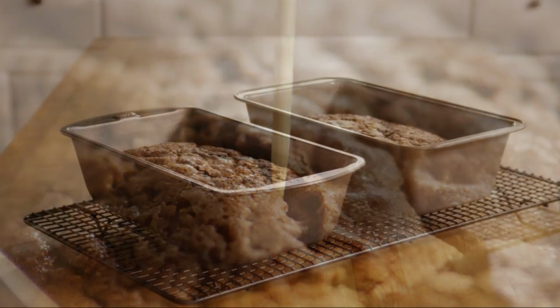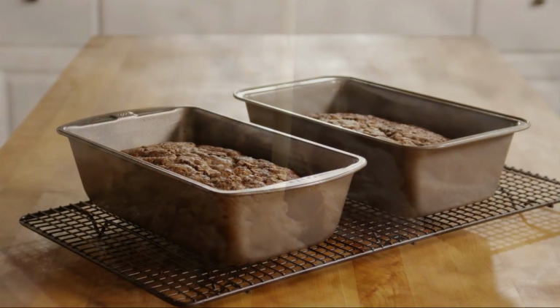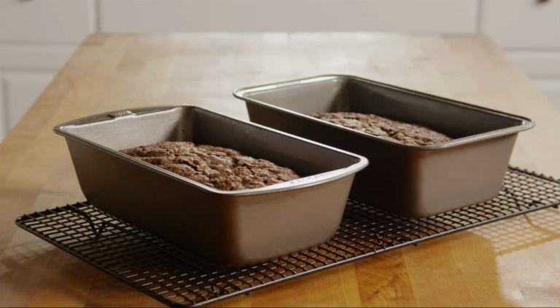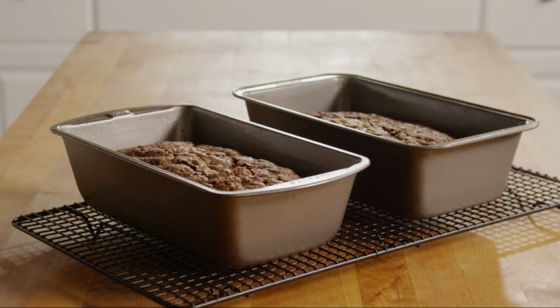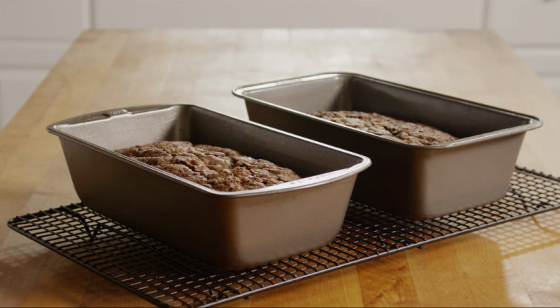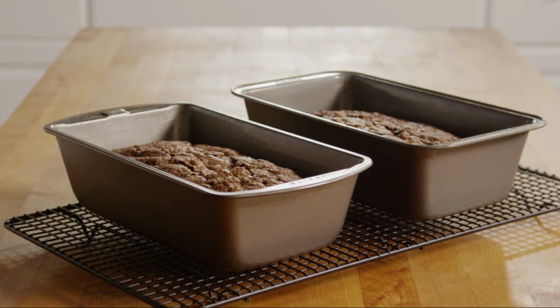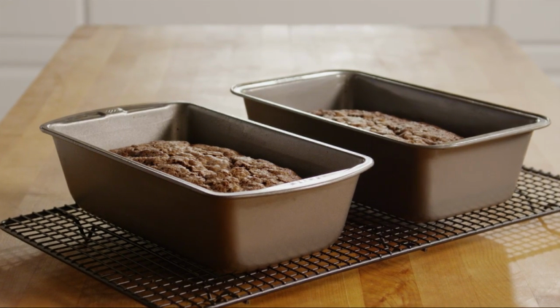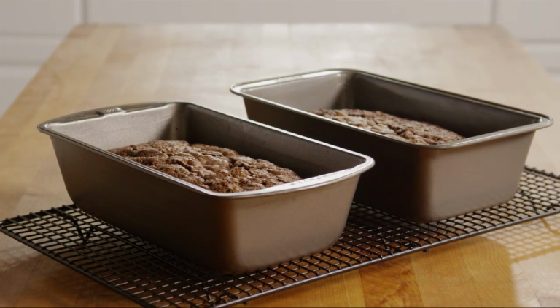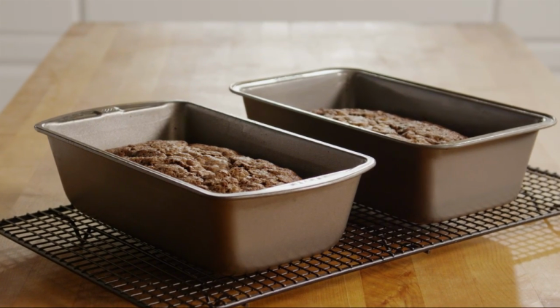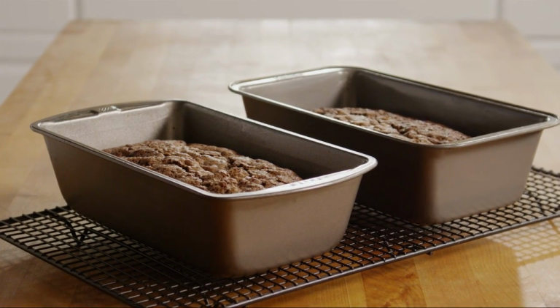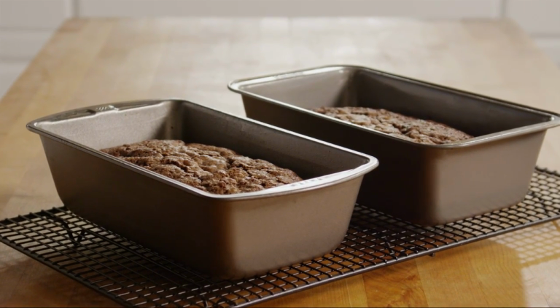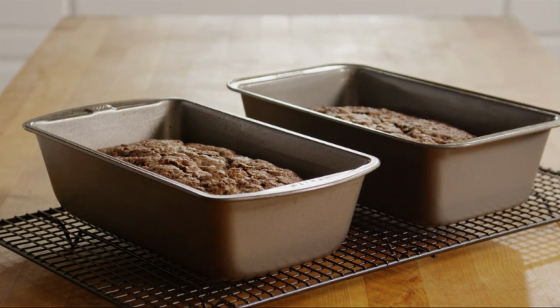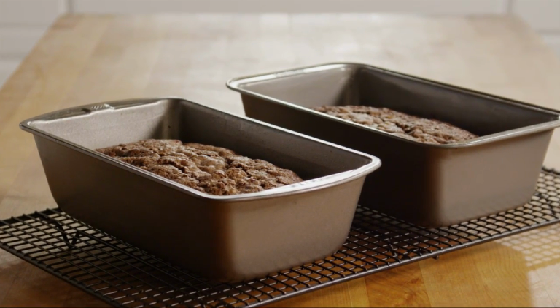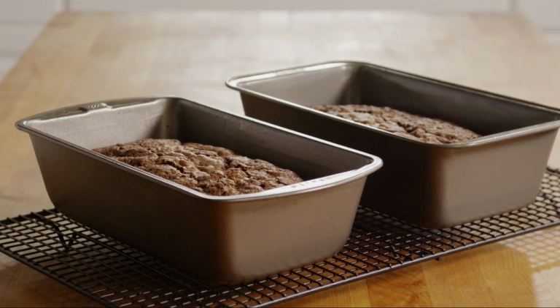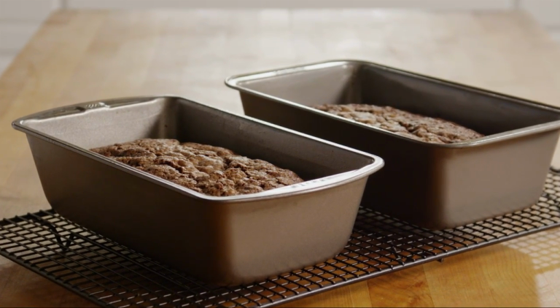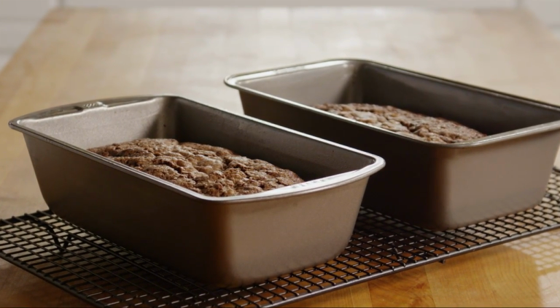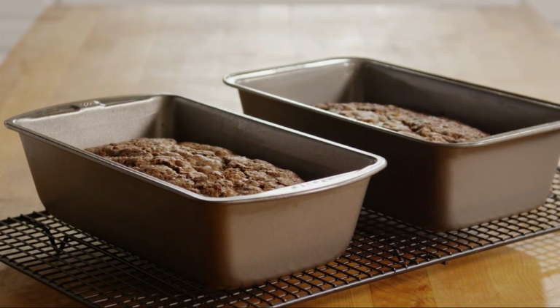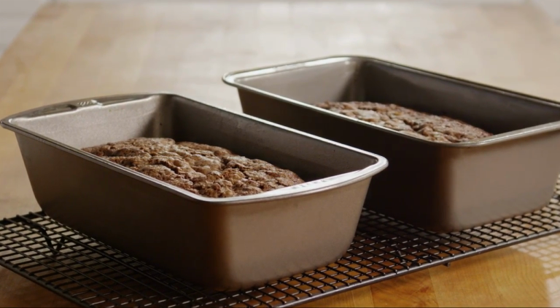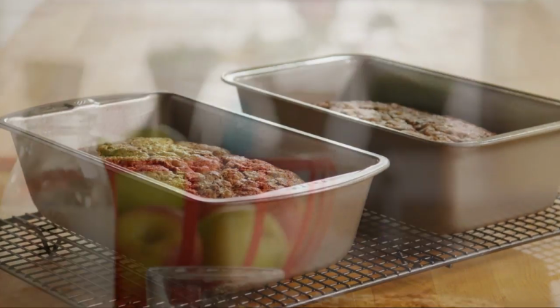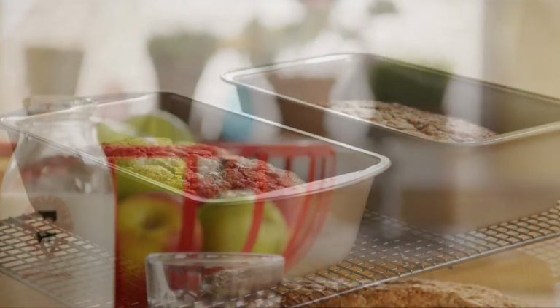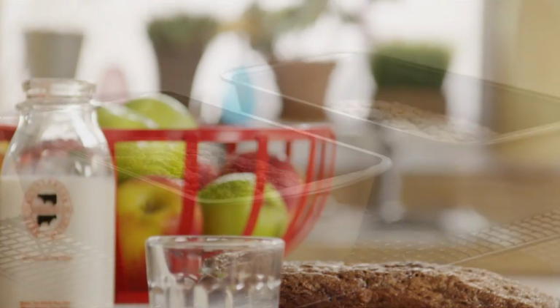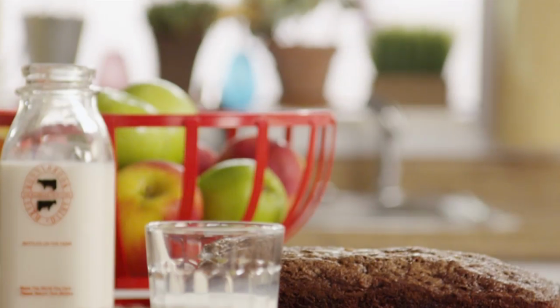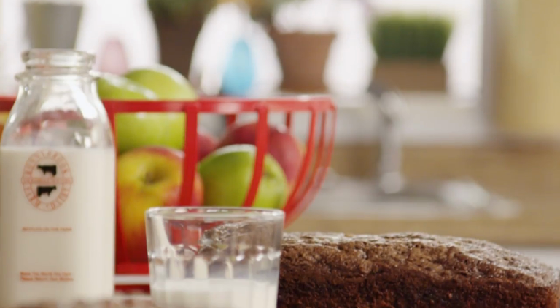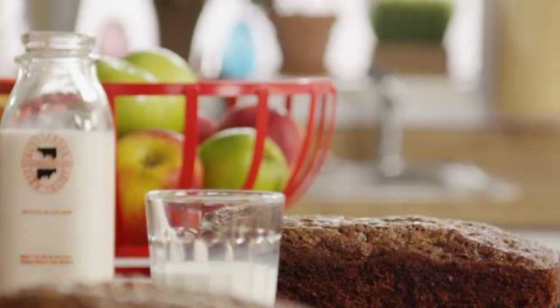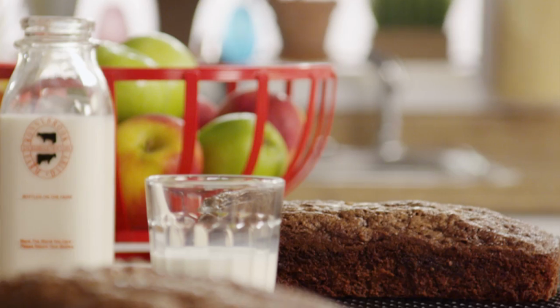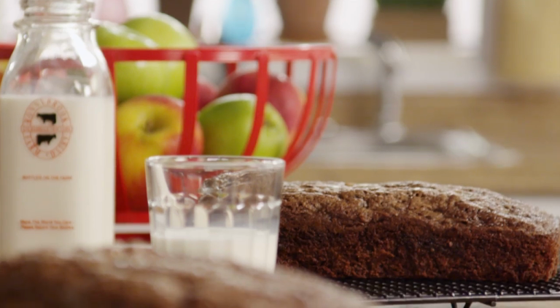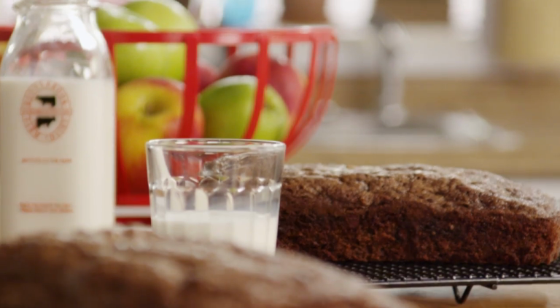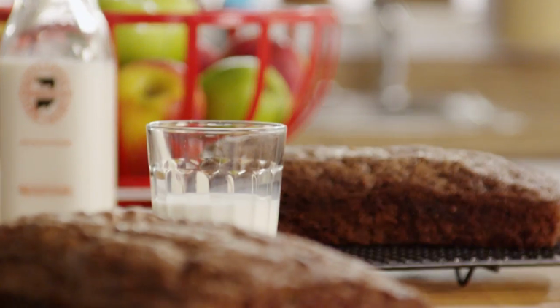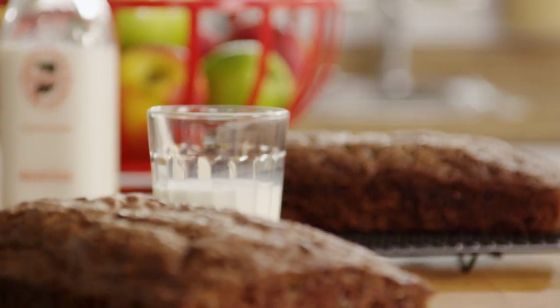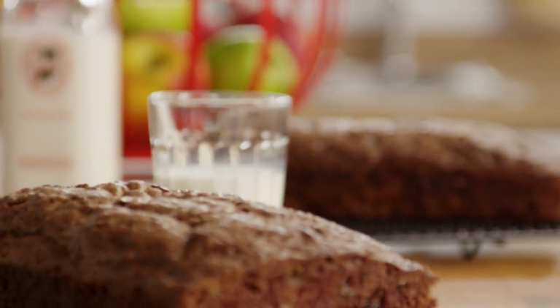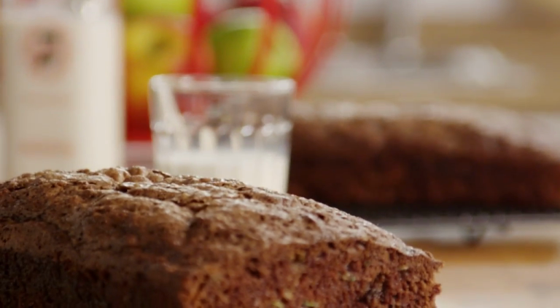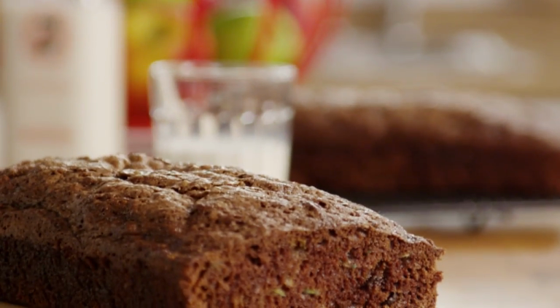Remove the bread from the oven and set them on a wire rack to cool for about 10 minutes. Then turn the bread out of the pans and cool completely.